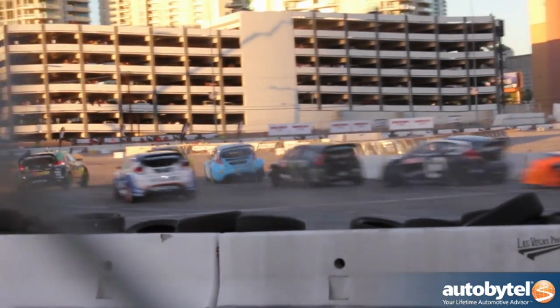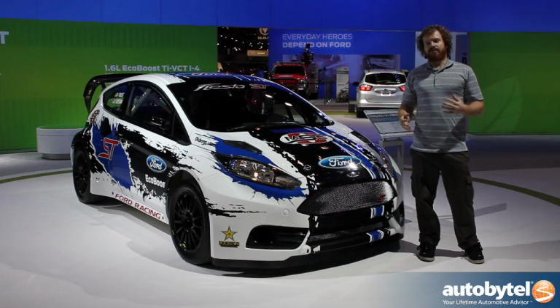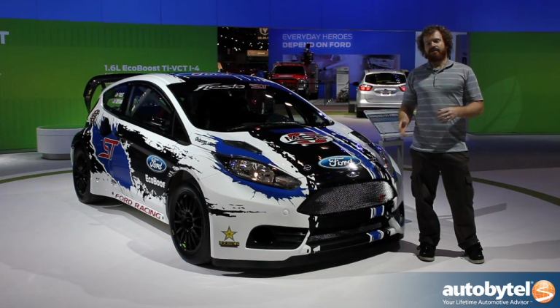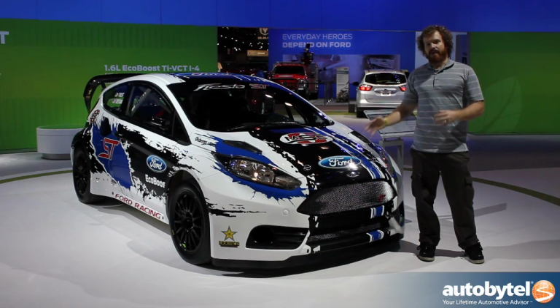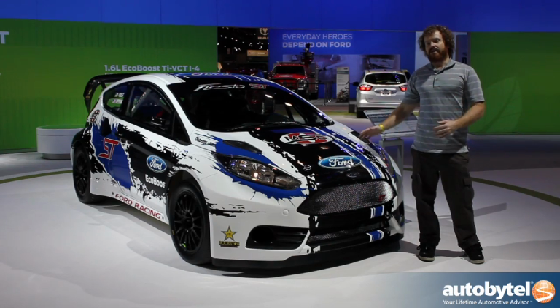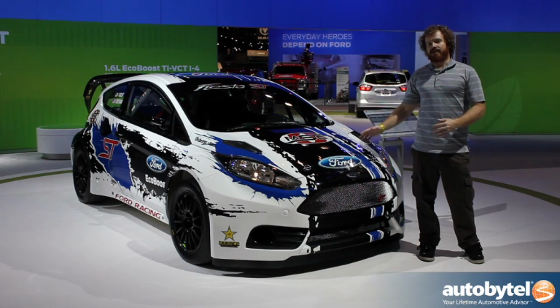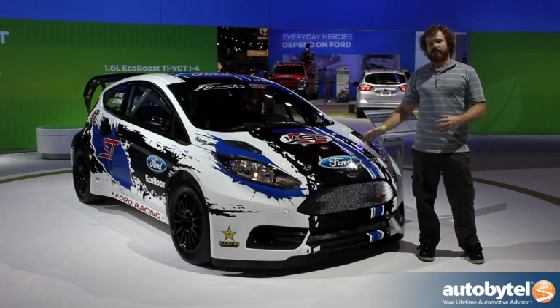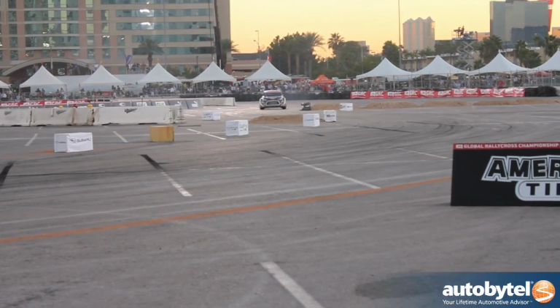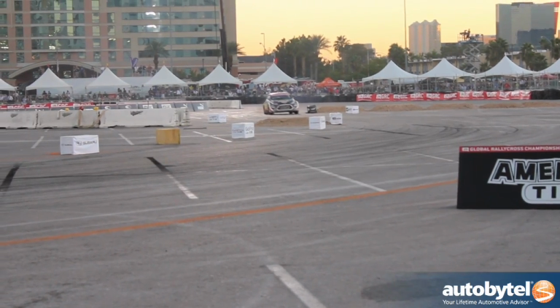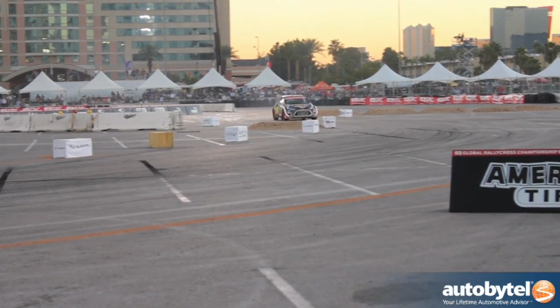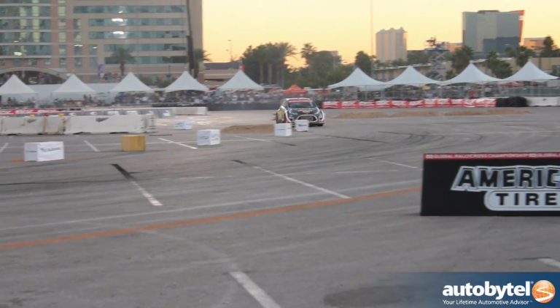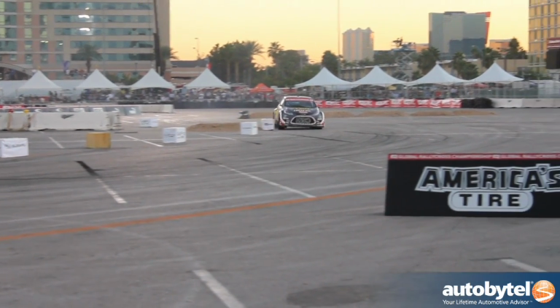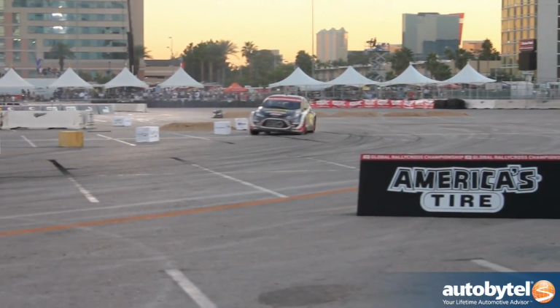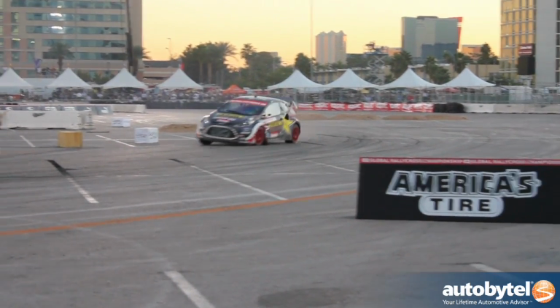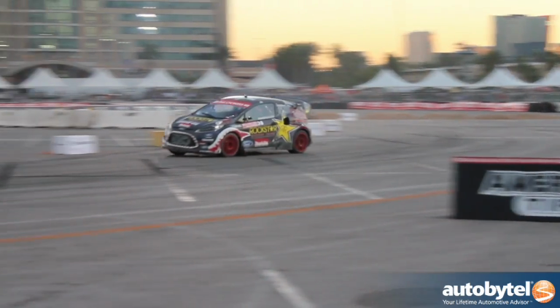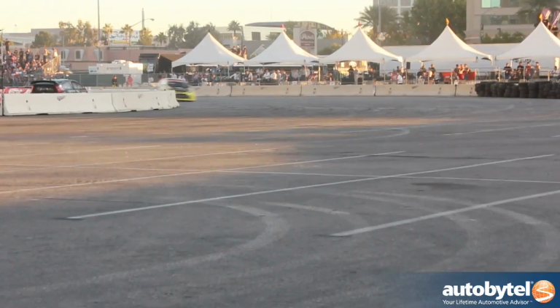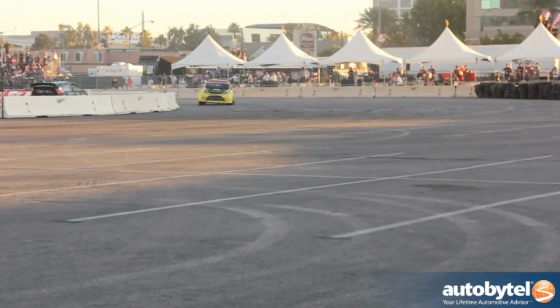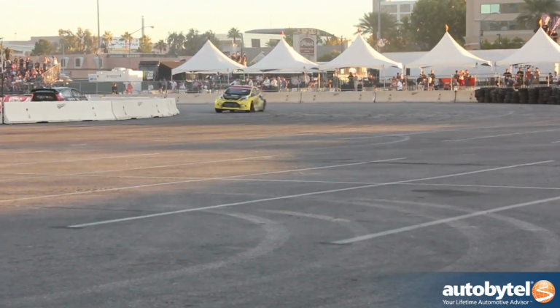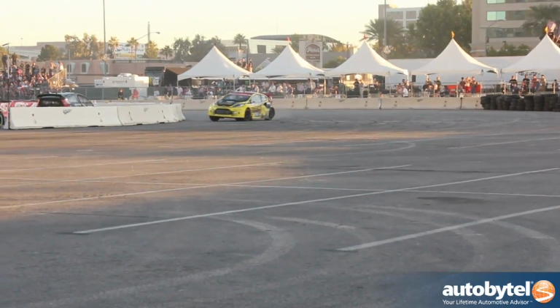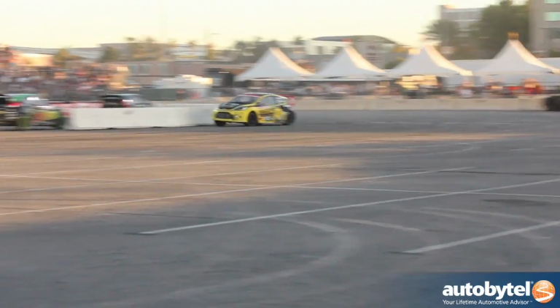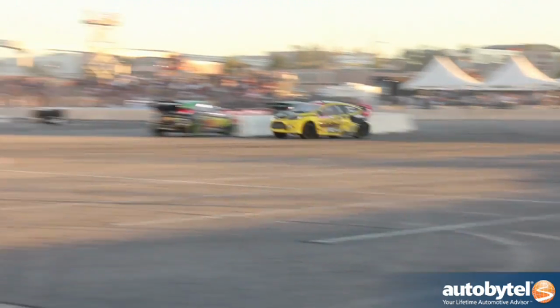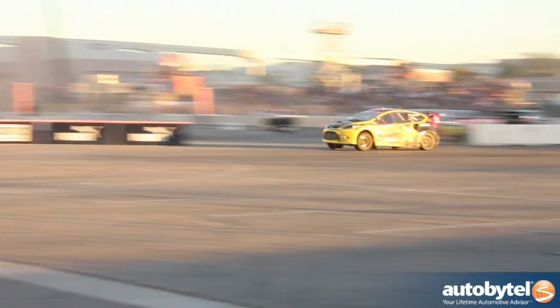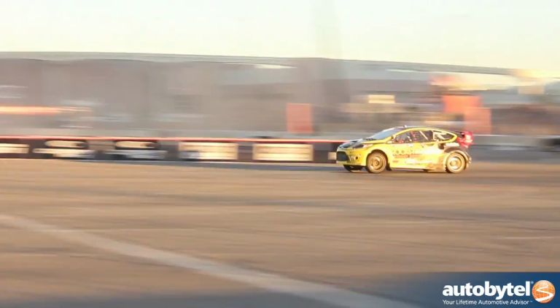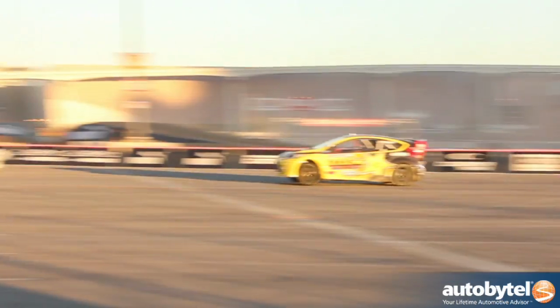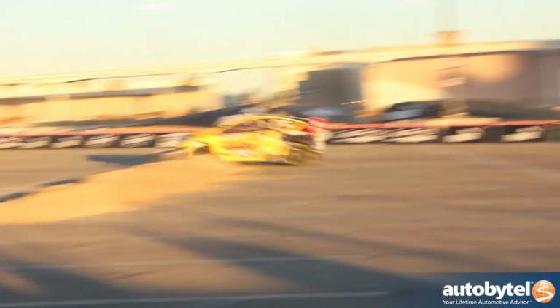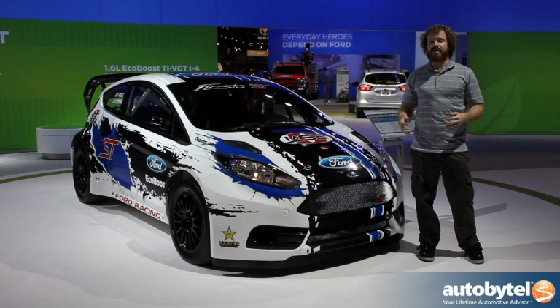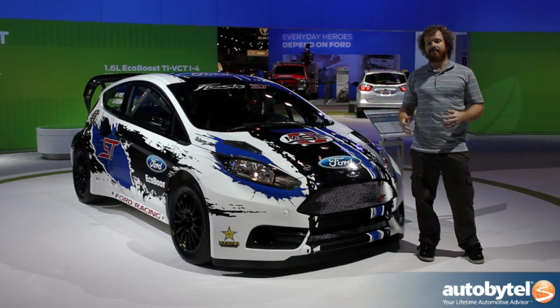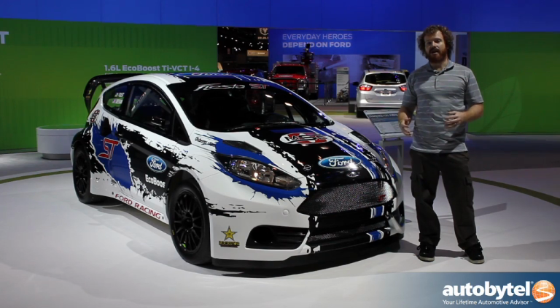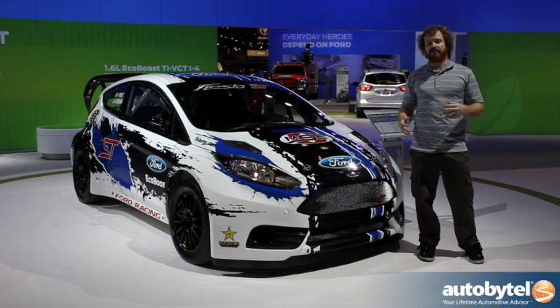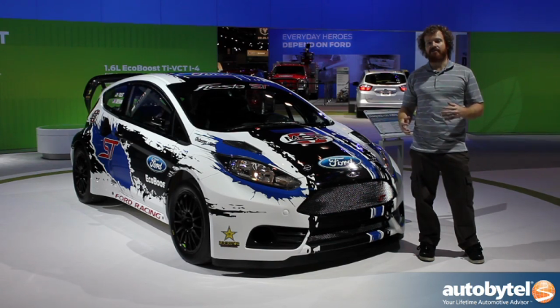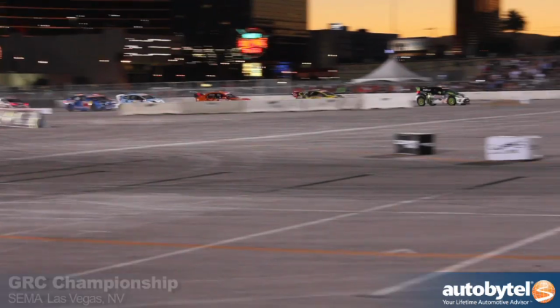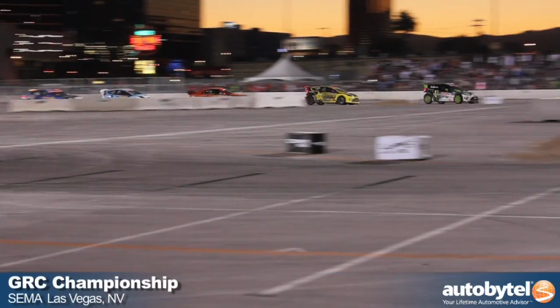The two drivers who will be piloting this Global Rallycross car are Brian Deegan and Tanner Faust, who last year duked it out to finish 1-2 in the overall championship, with everything coming down to the wire at the final race in Las Vegas.